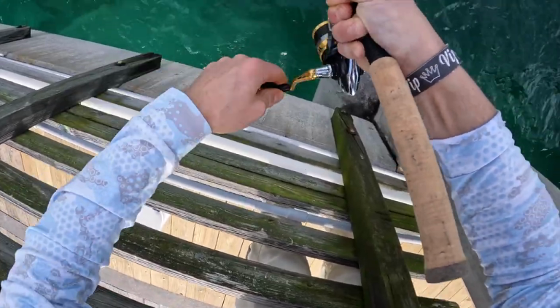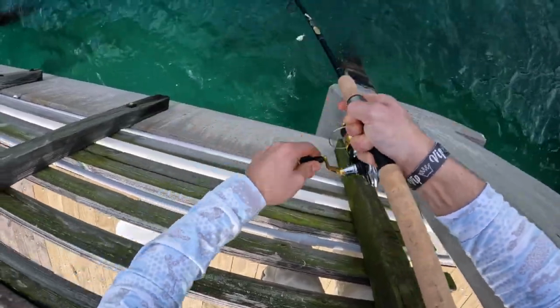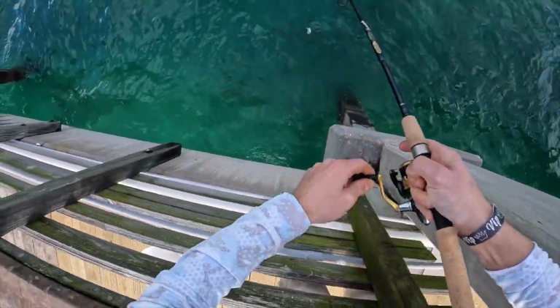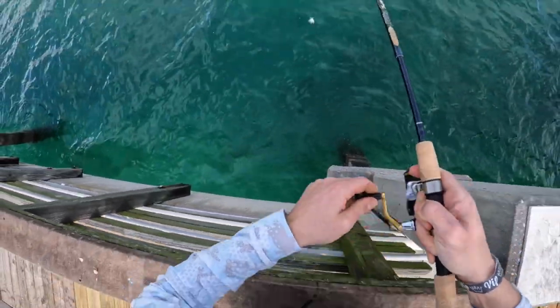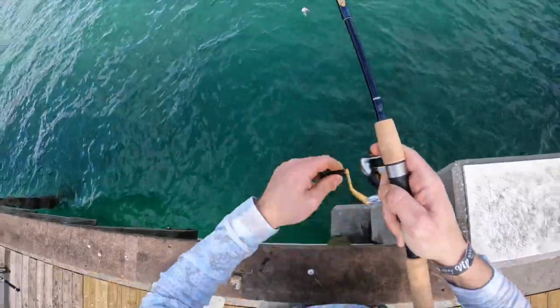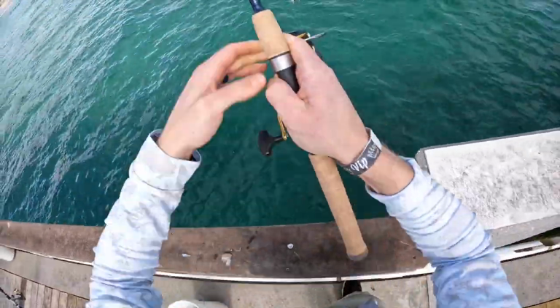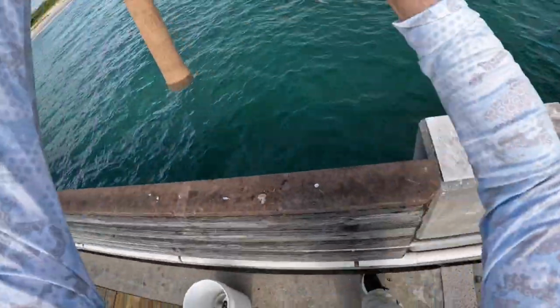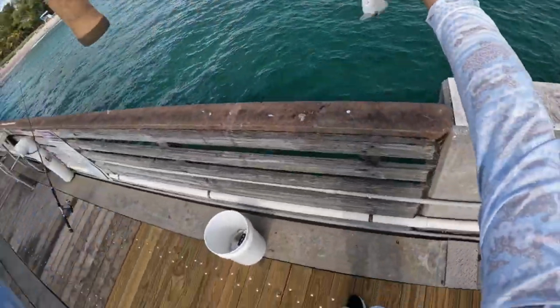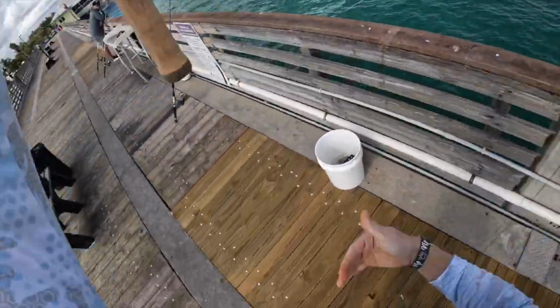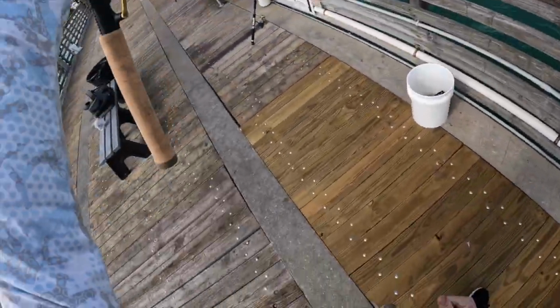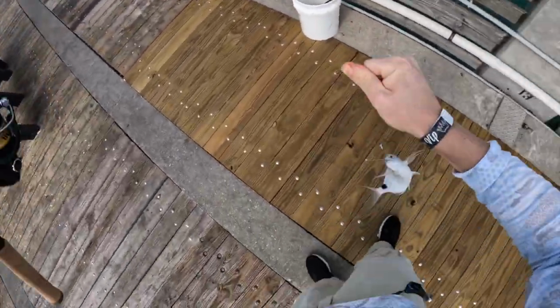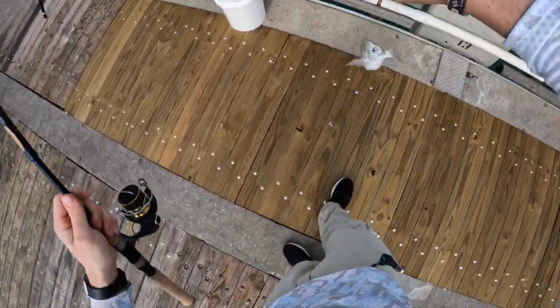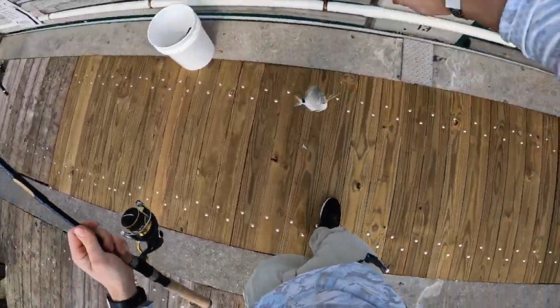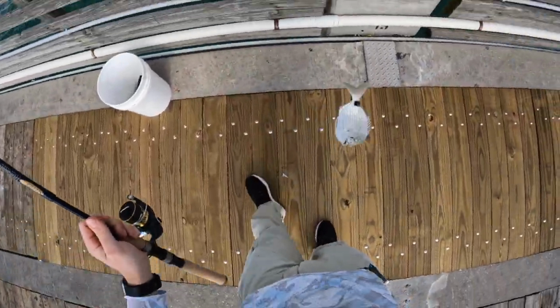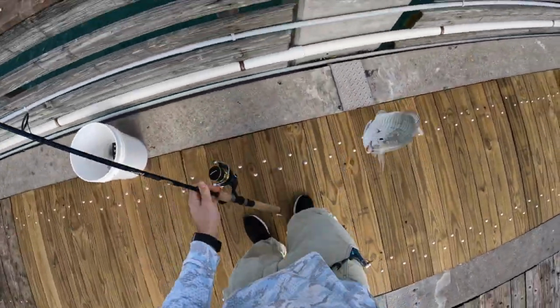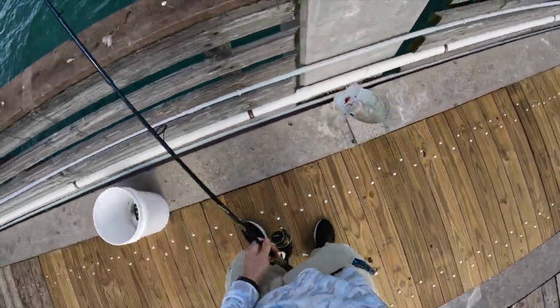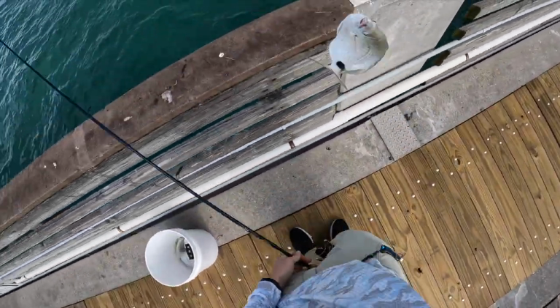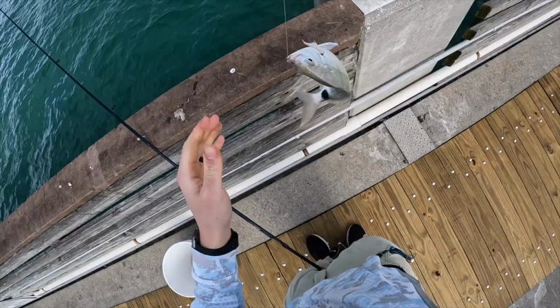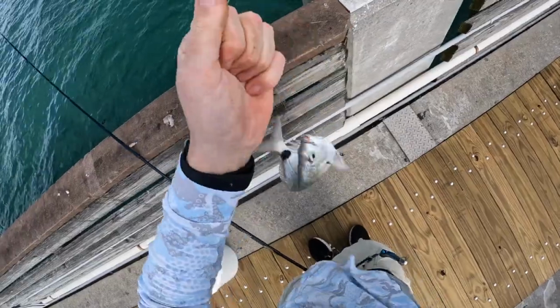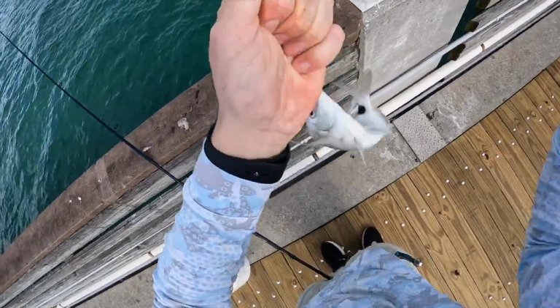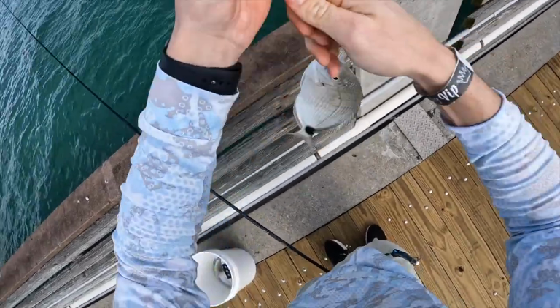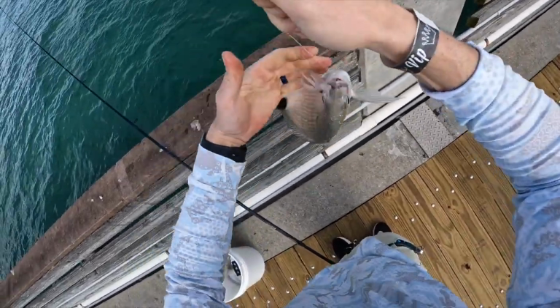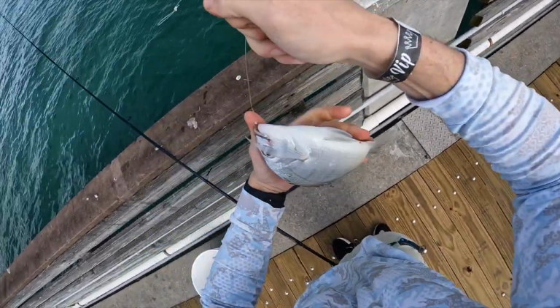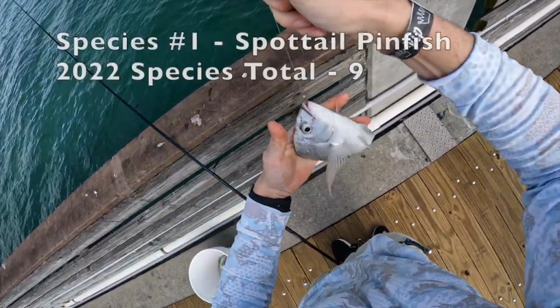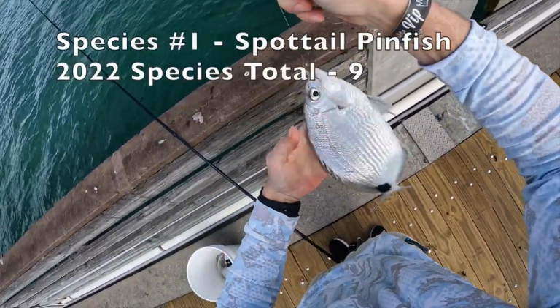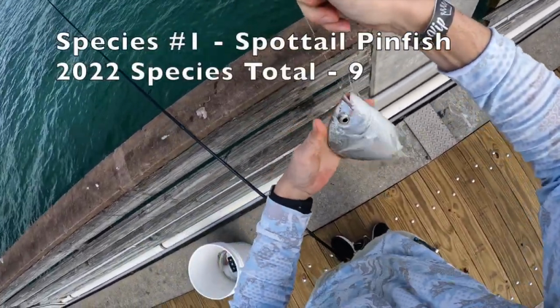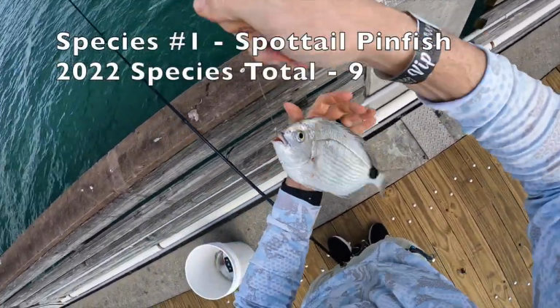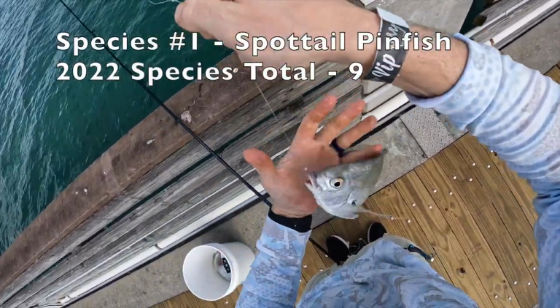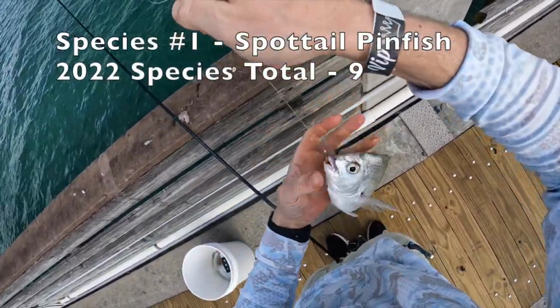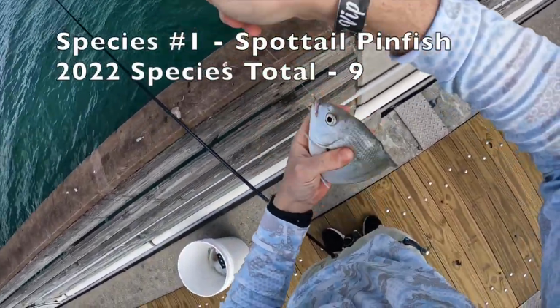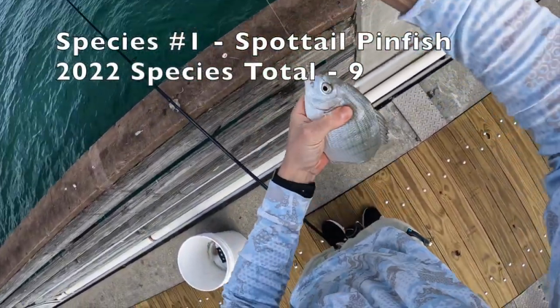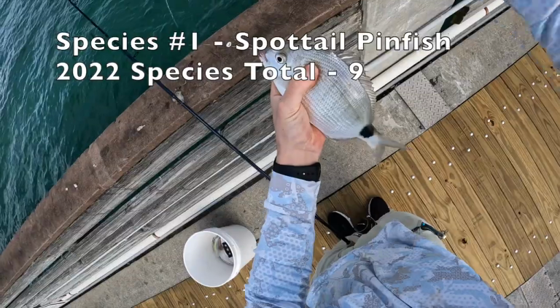First fish! Little spot tail pinfish. That's good bait right there. We're going to keep him.